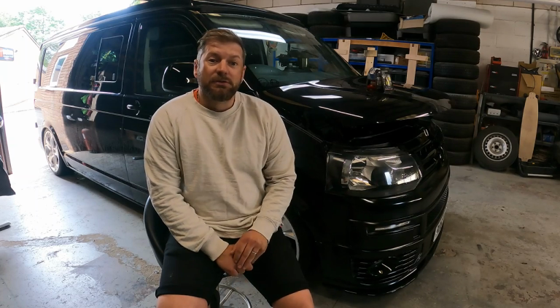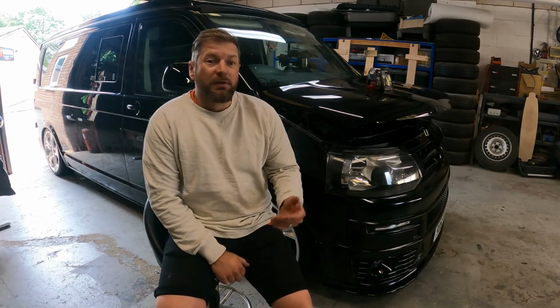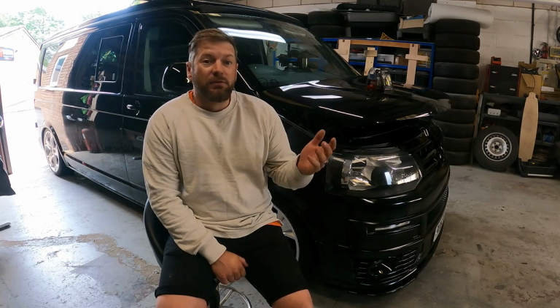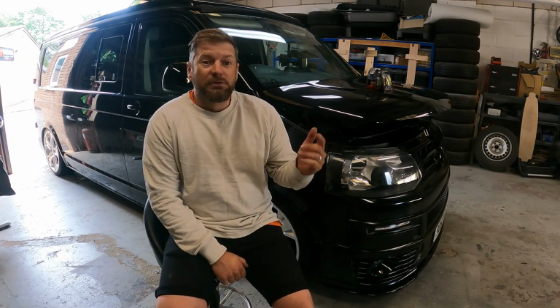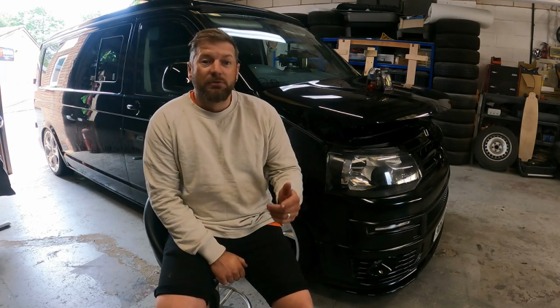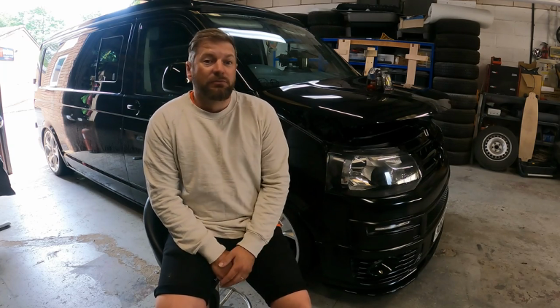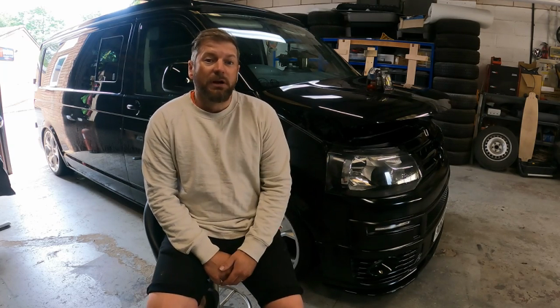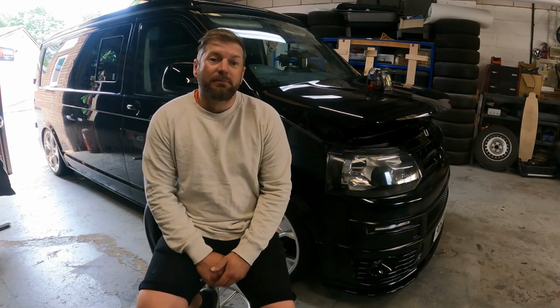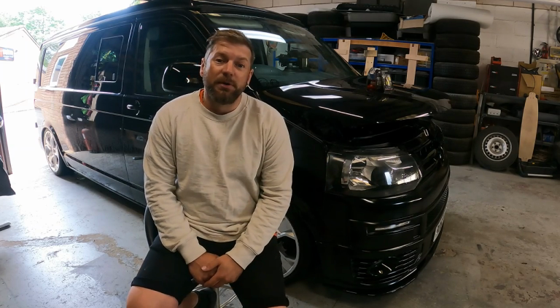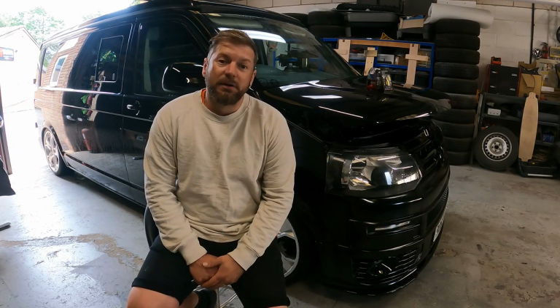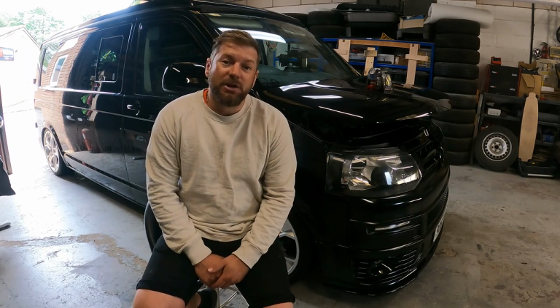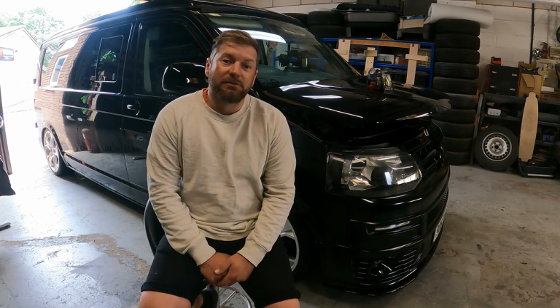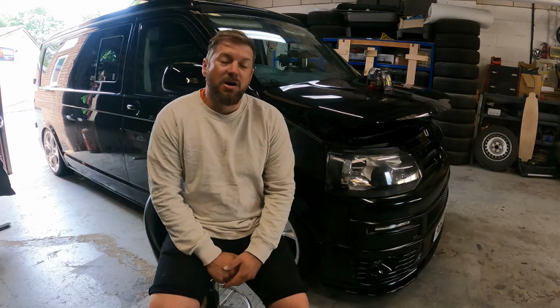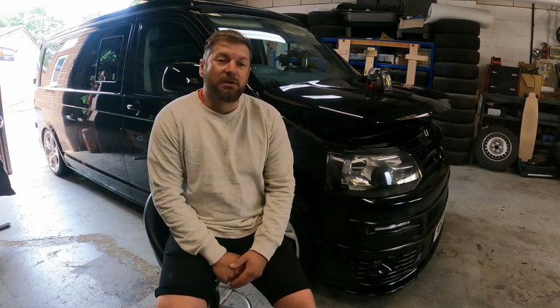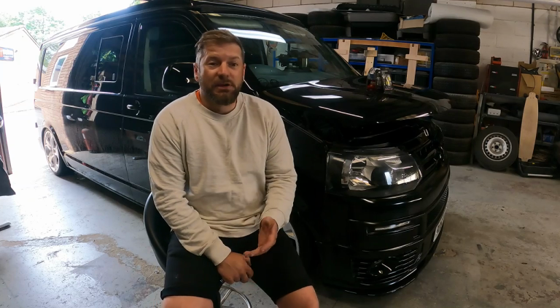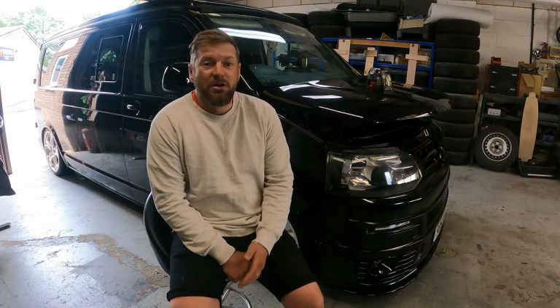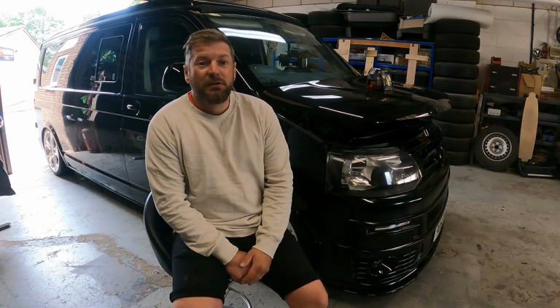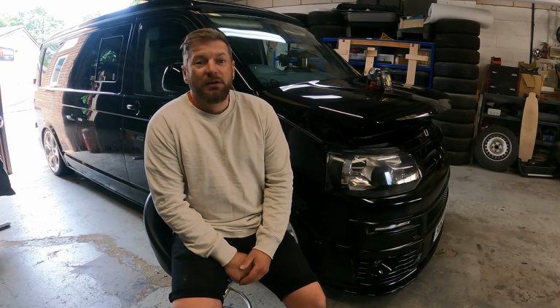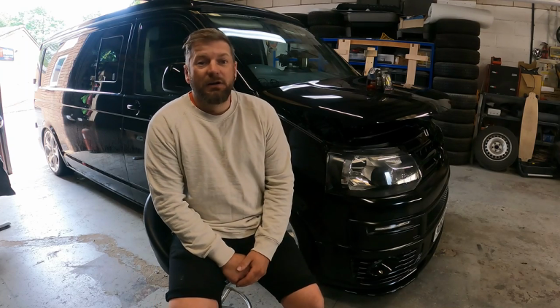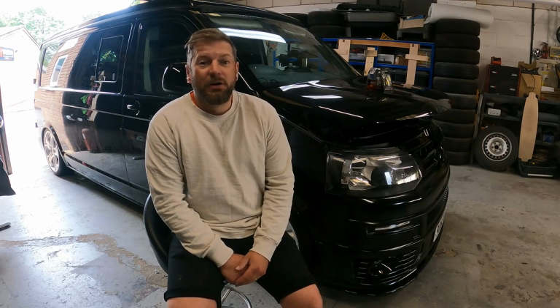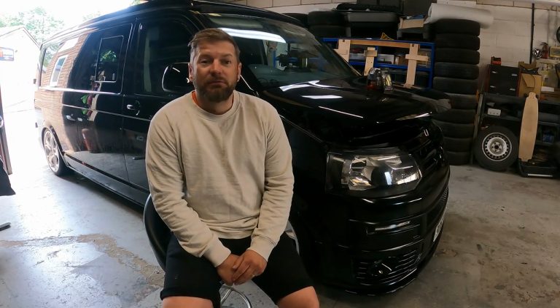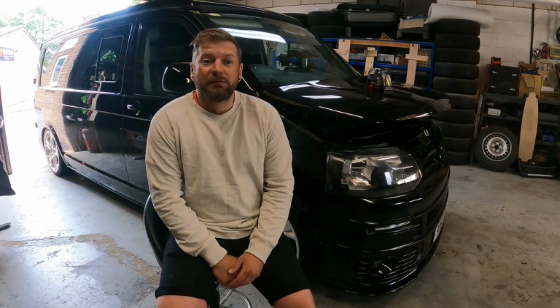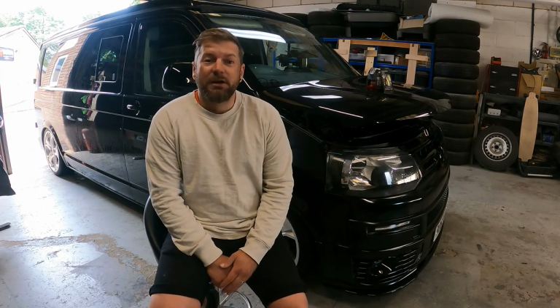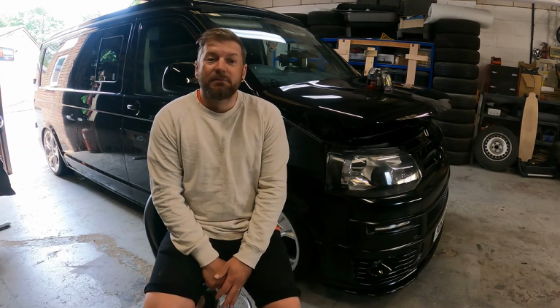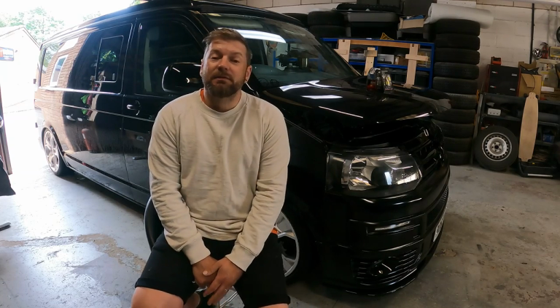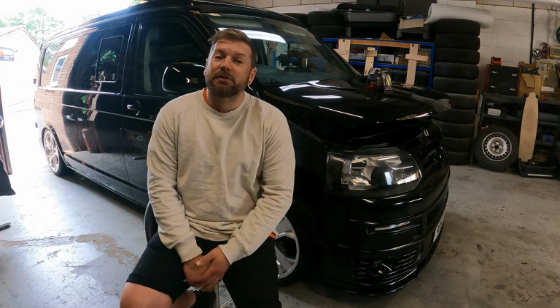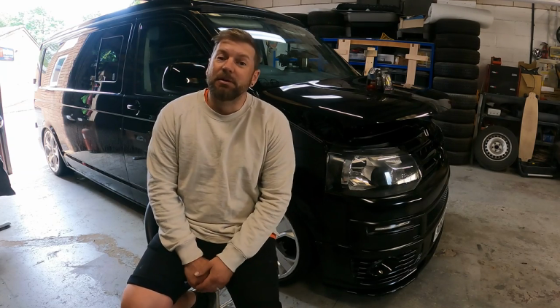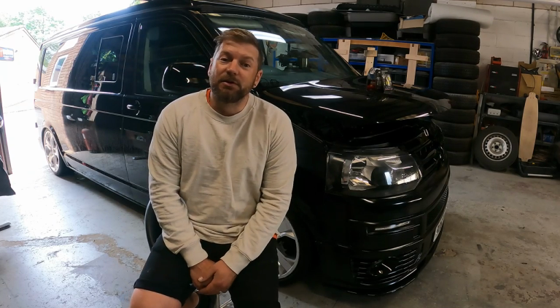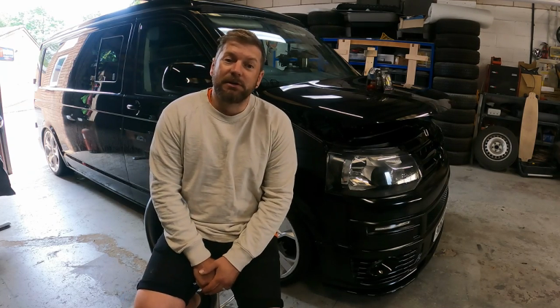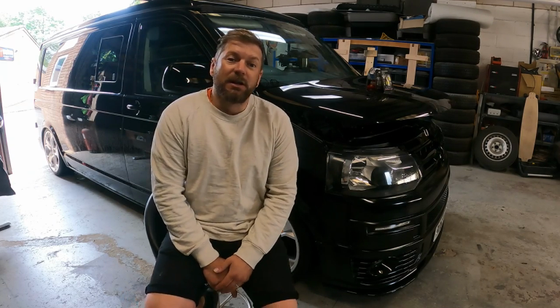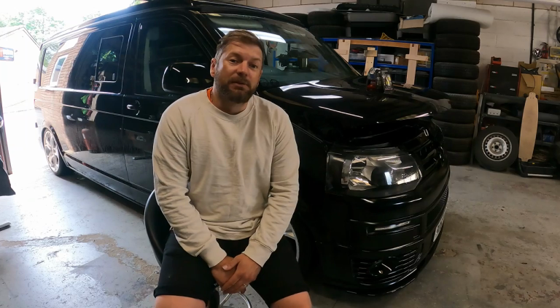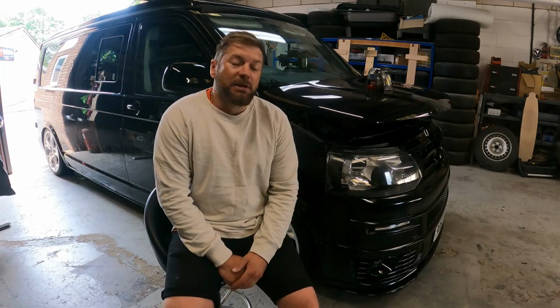So if any of you guys are local, pop in, give us a shout, say hi. I'll have a look around your van and may even do a little bit of filming and get you in a video.